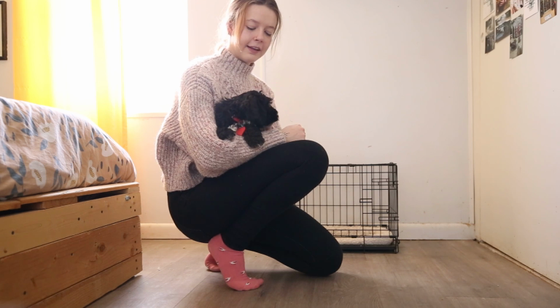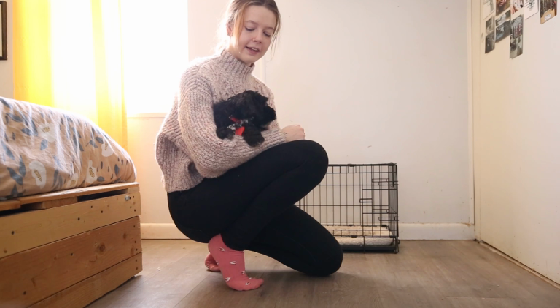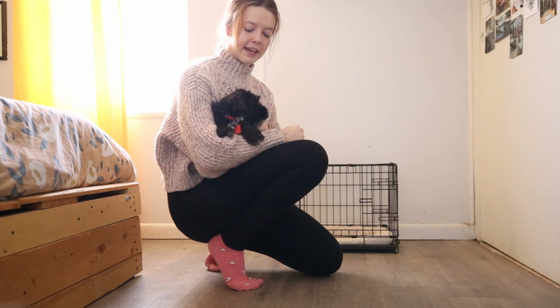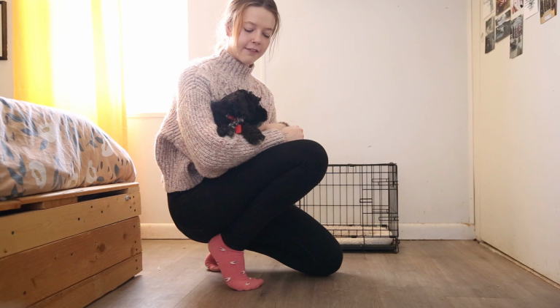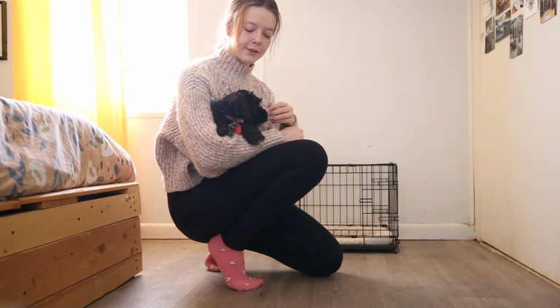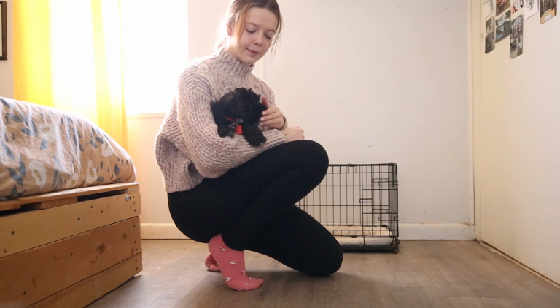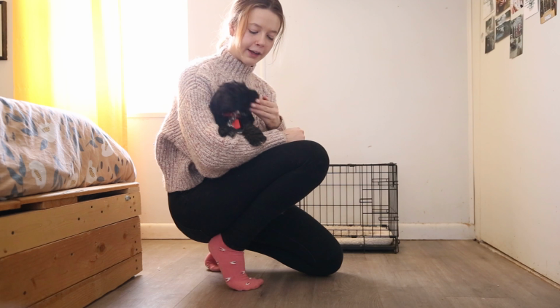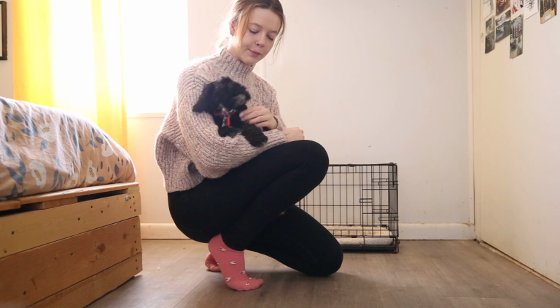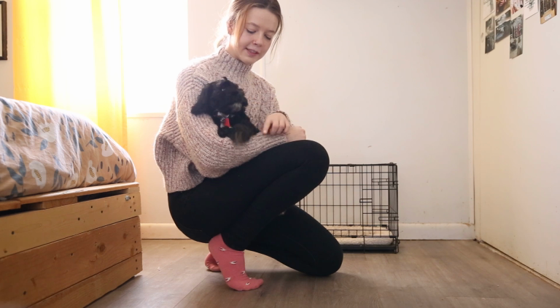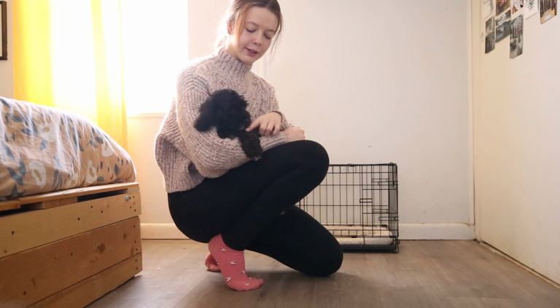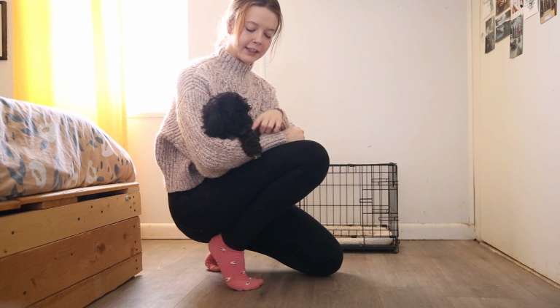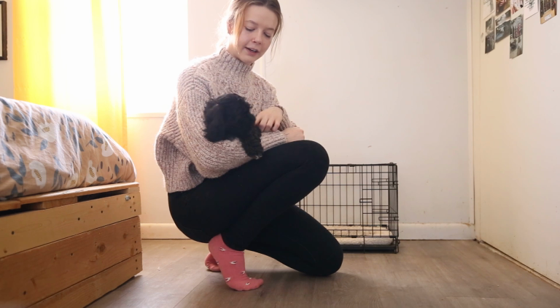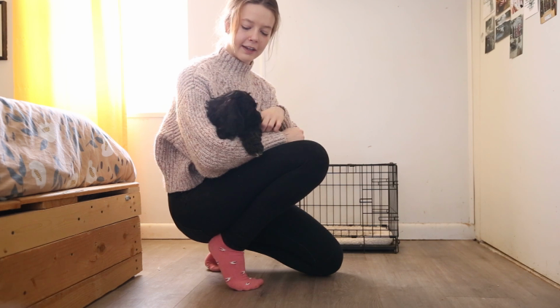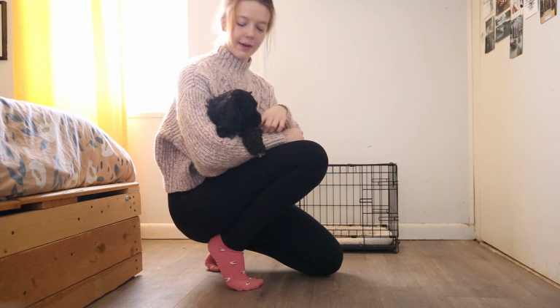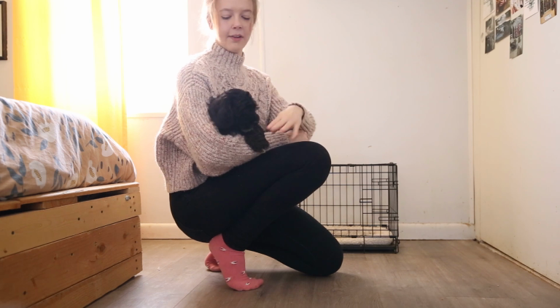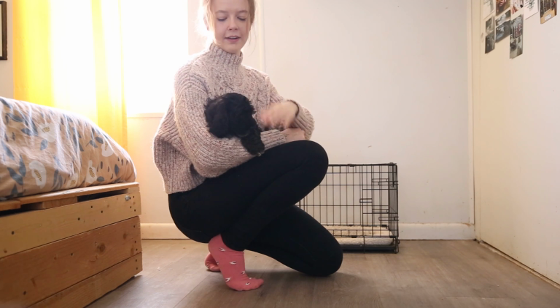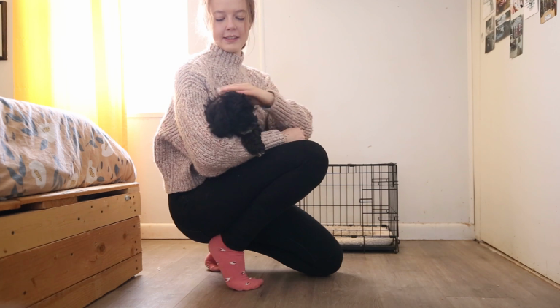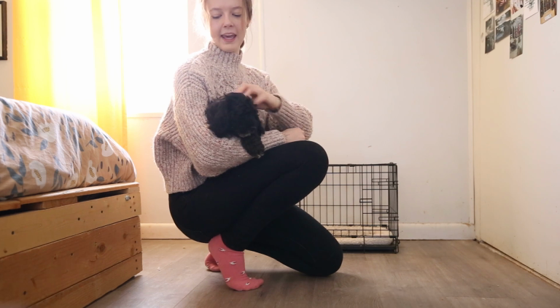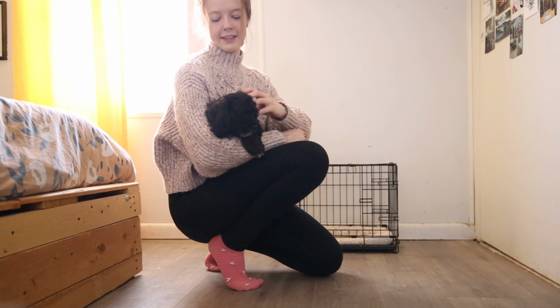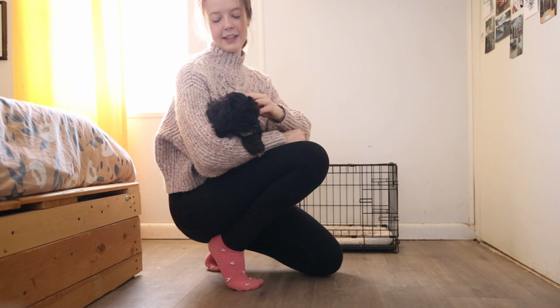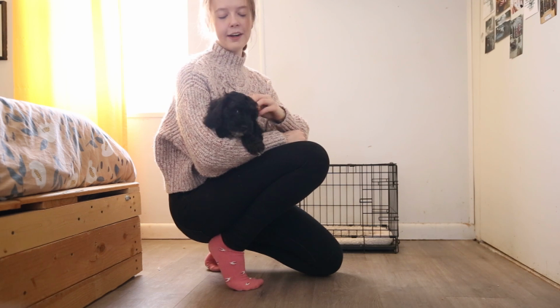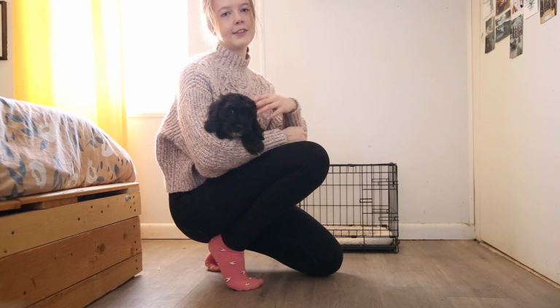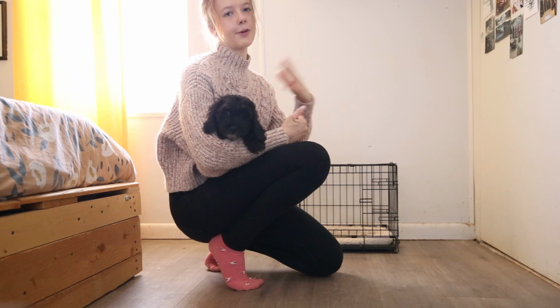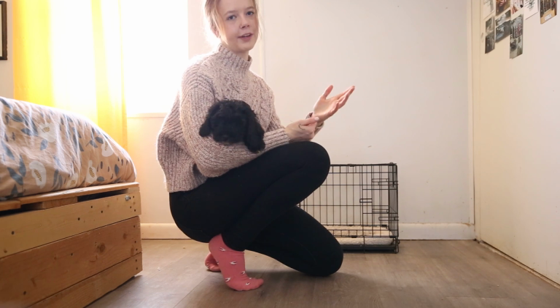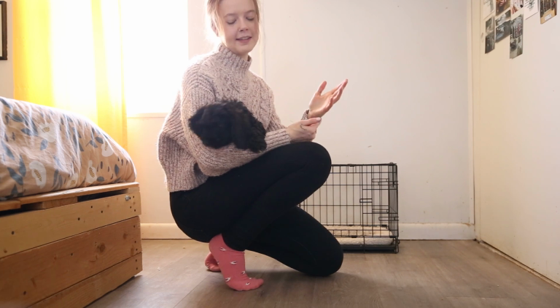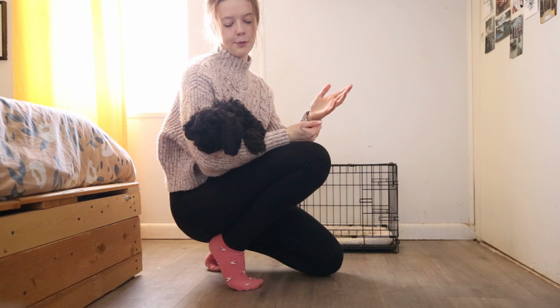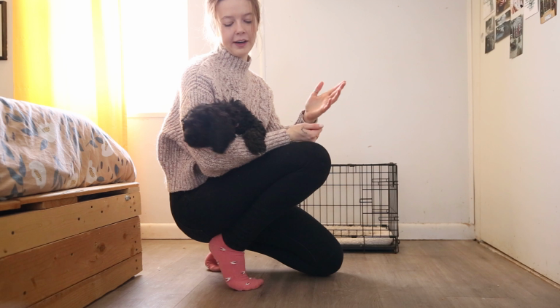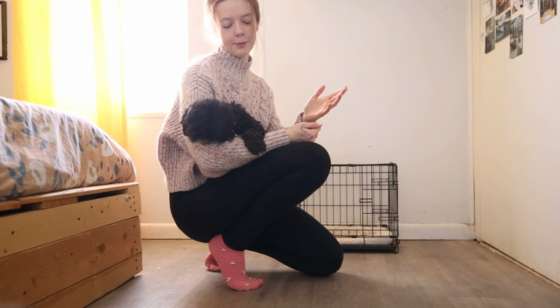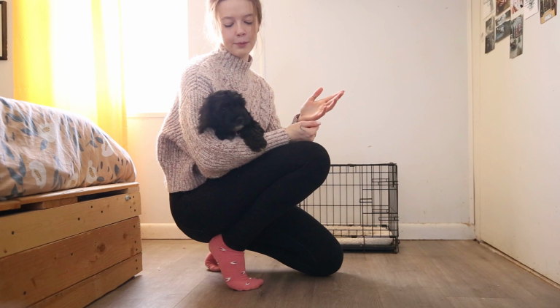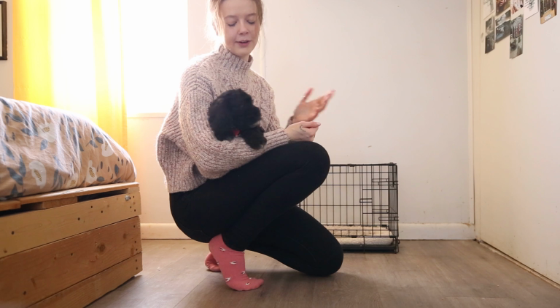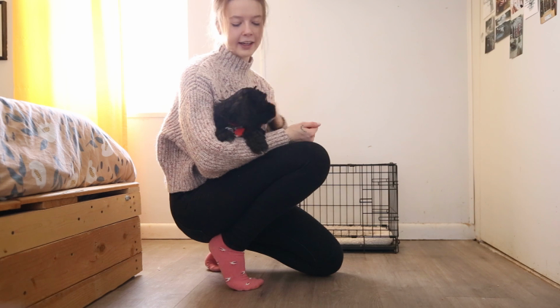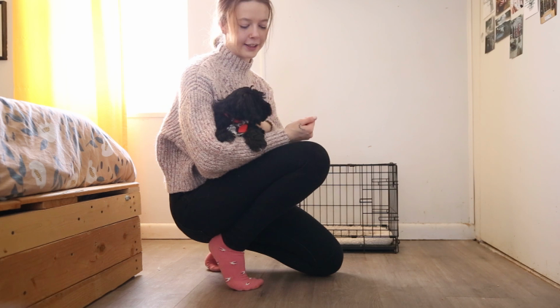He does have a mostly black coat but his brindling is starting to come out a lot on his legs and his ears. The older he gets, the more he'll be brindled actually.